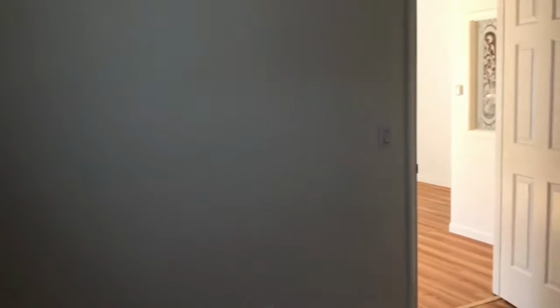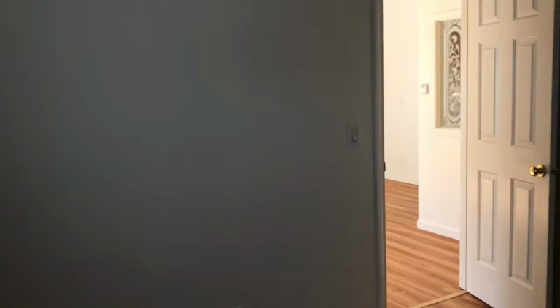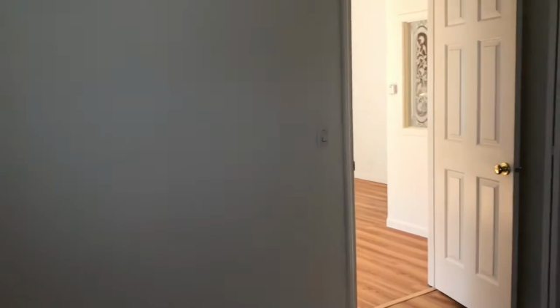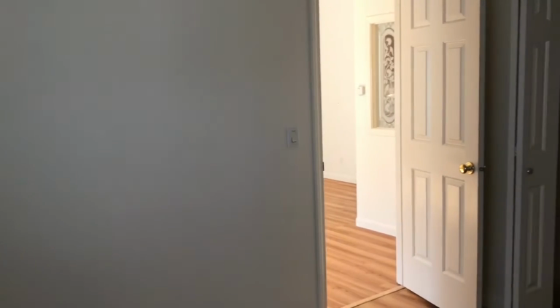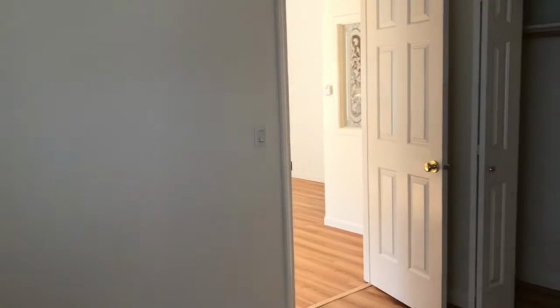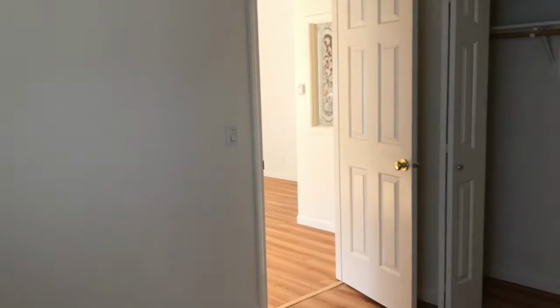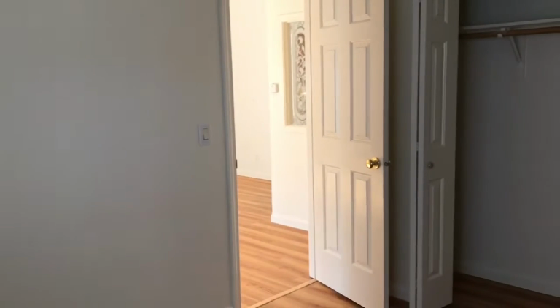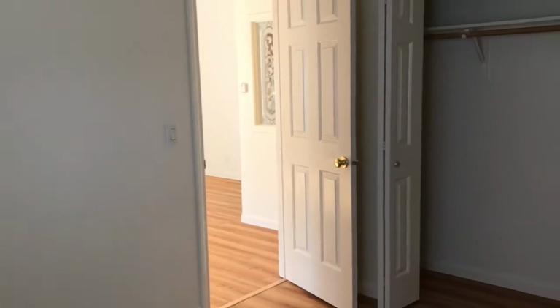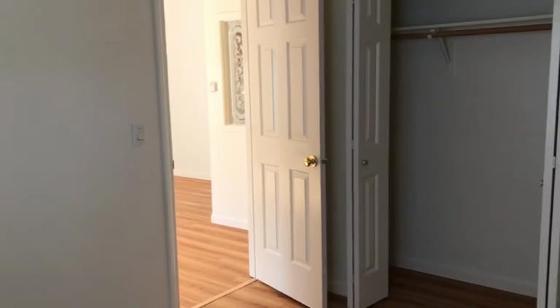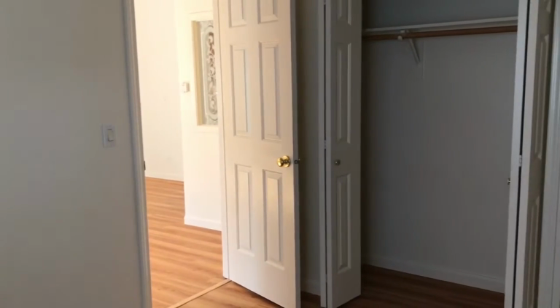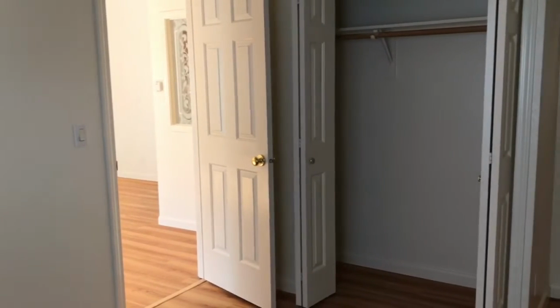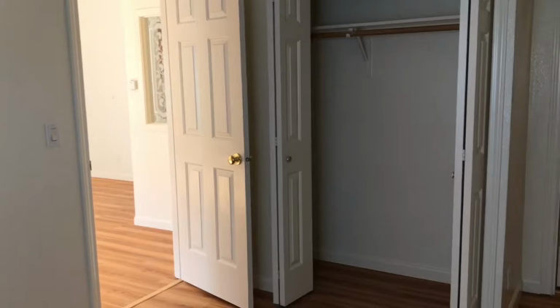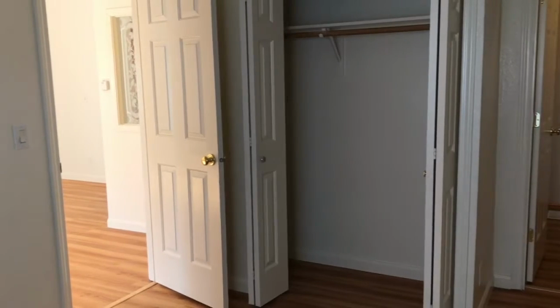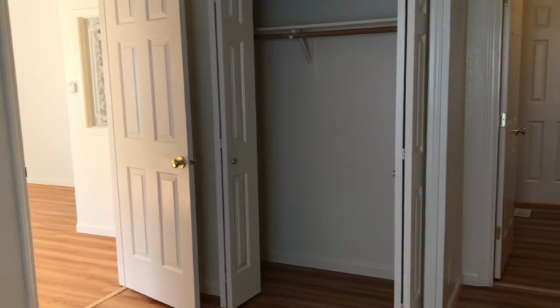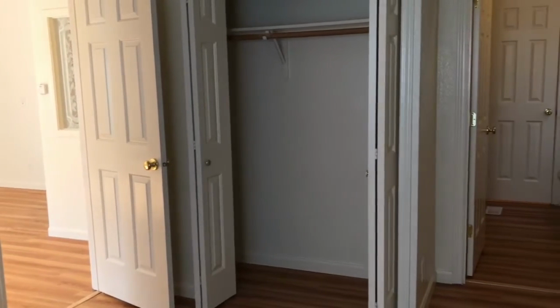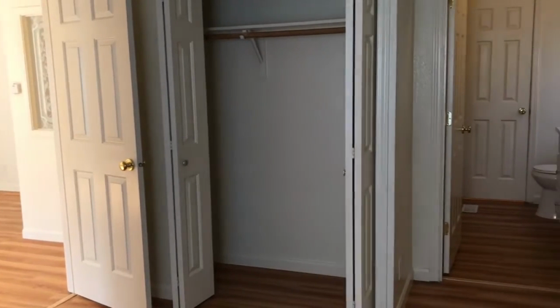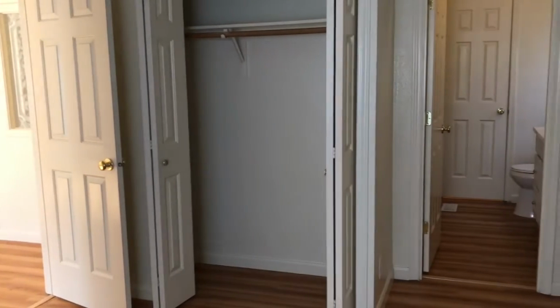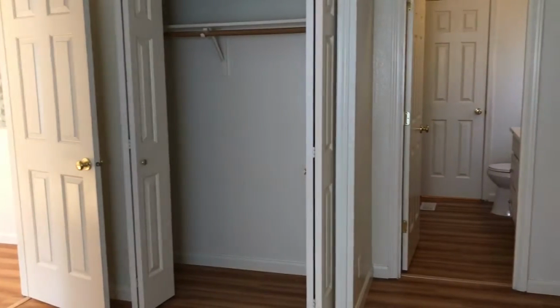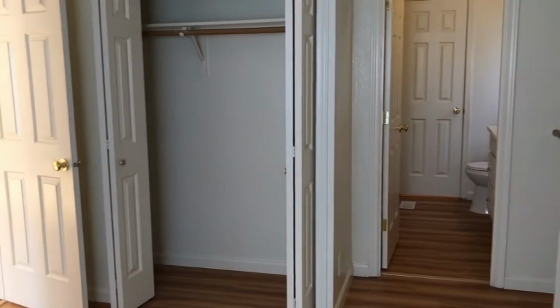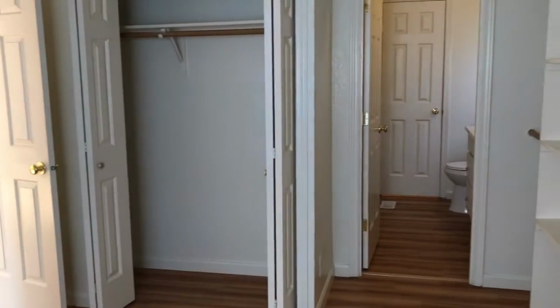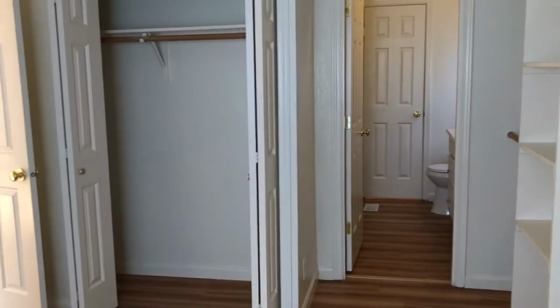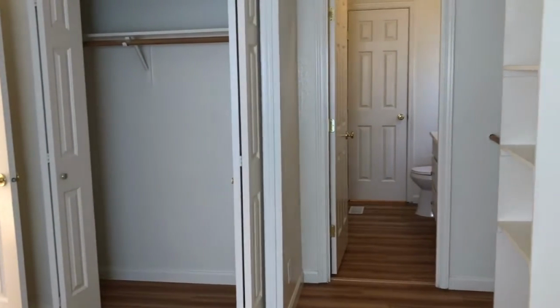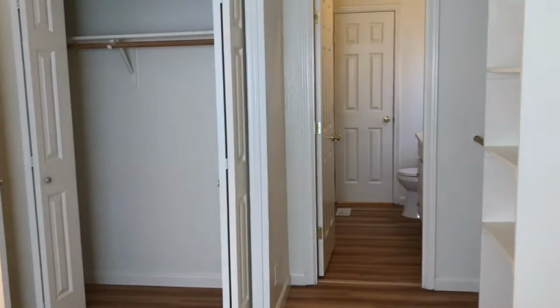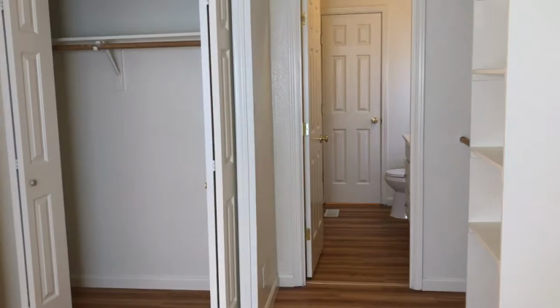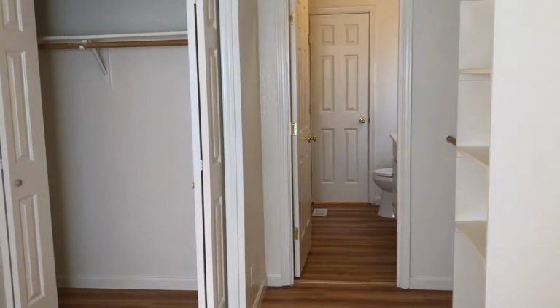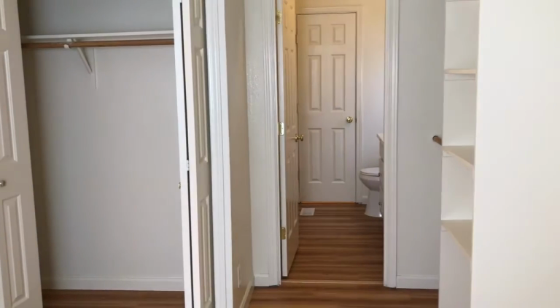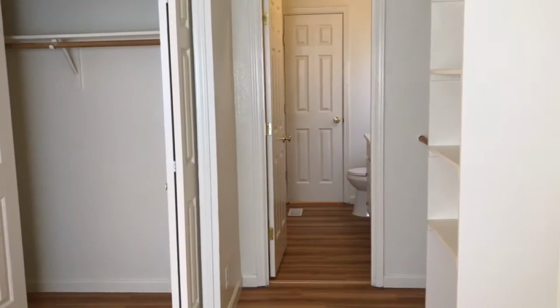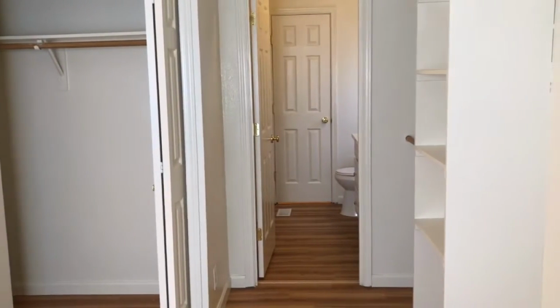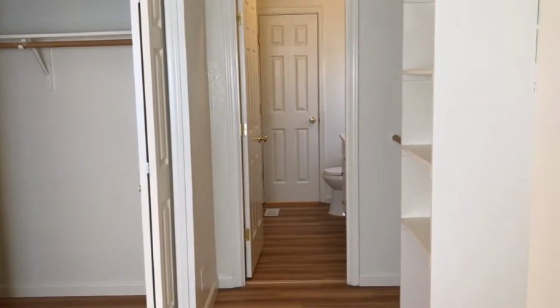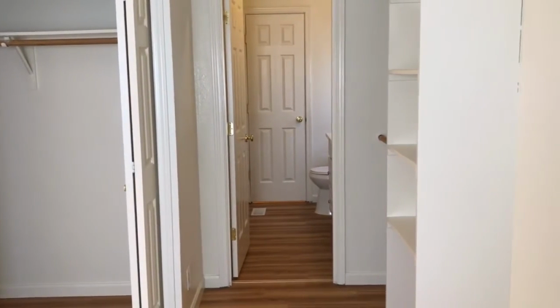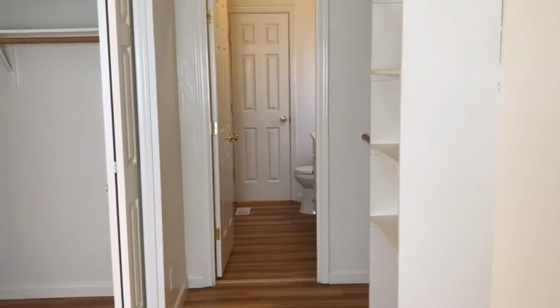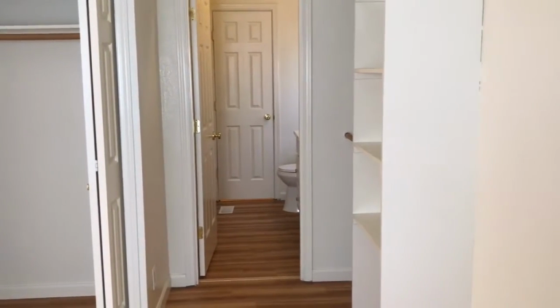Here we are in the master bedroom, which has excellent closet space. You have access to the living room, and you also have access to the laundry room from your master bathroom.